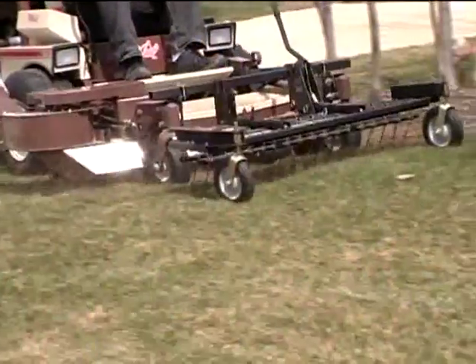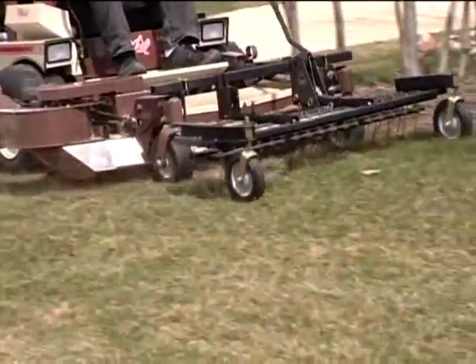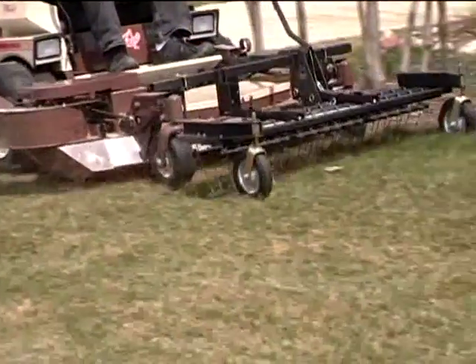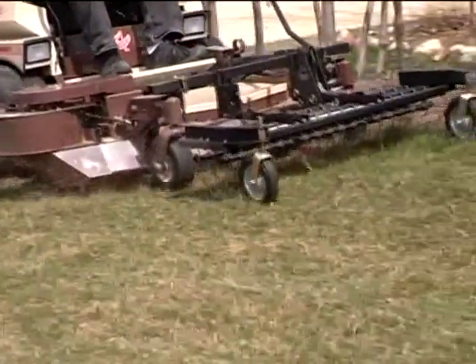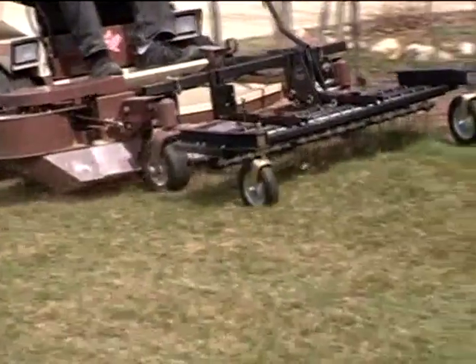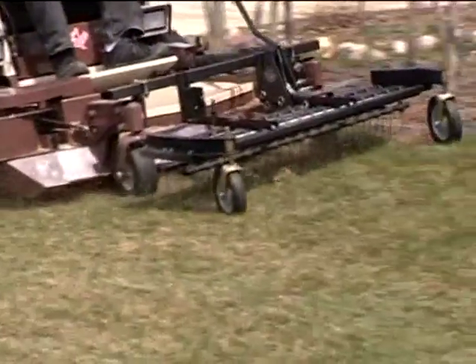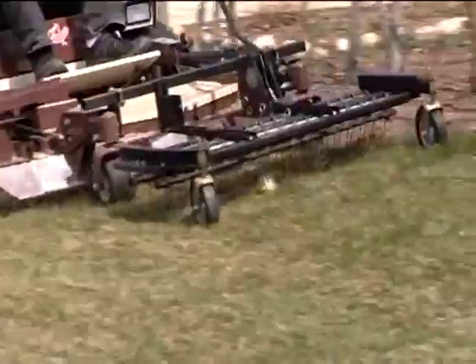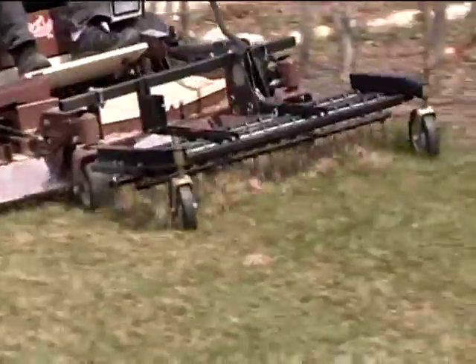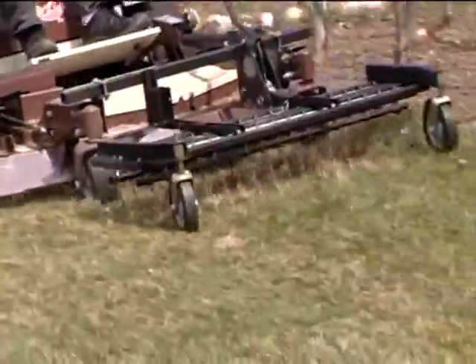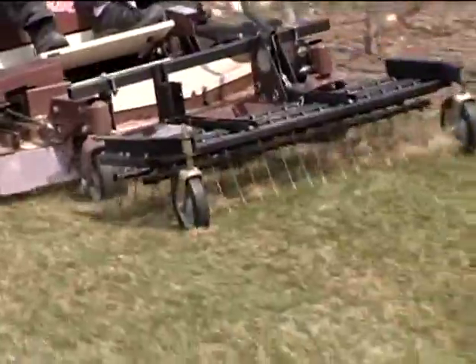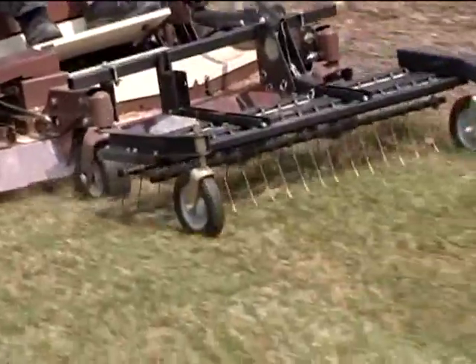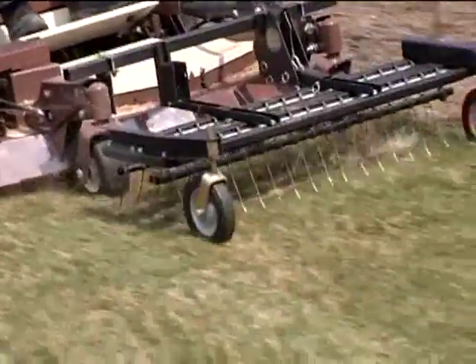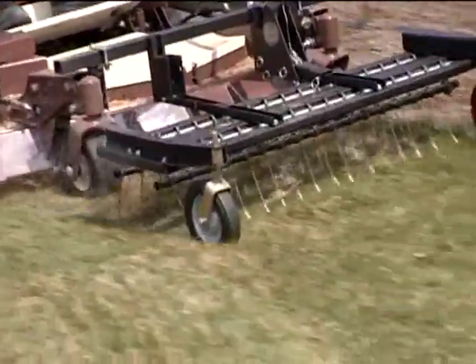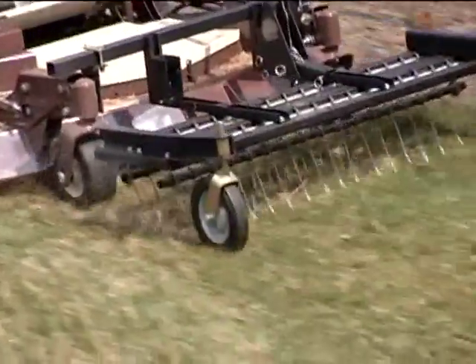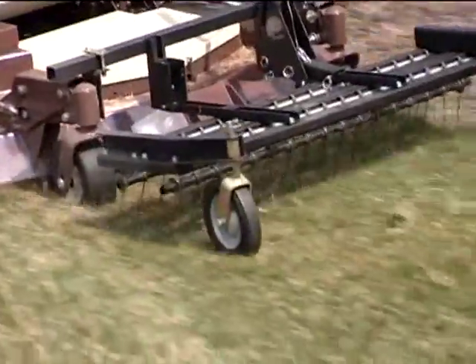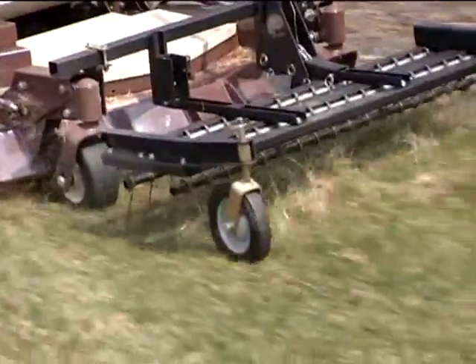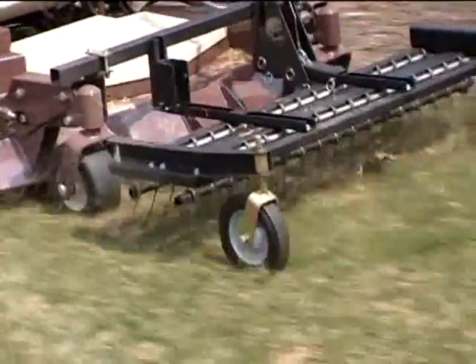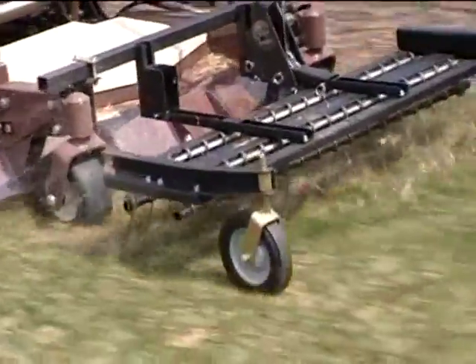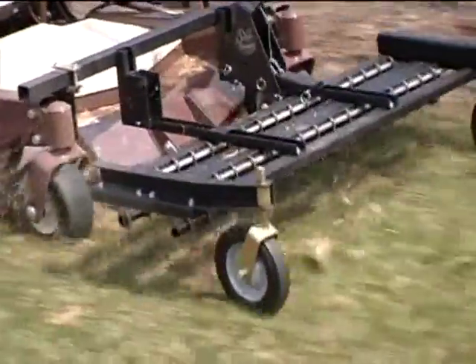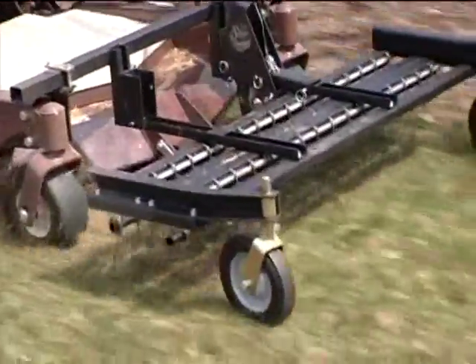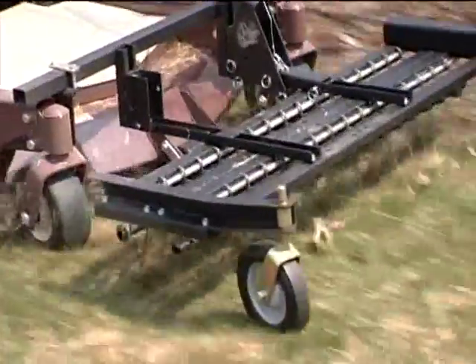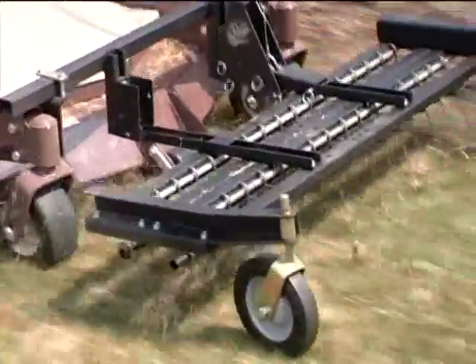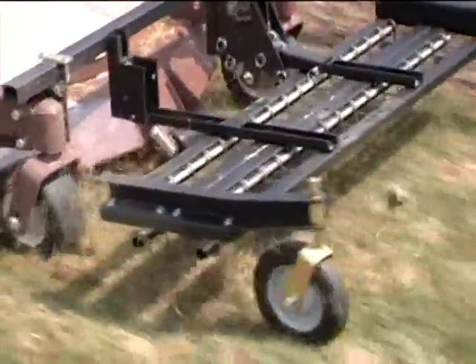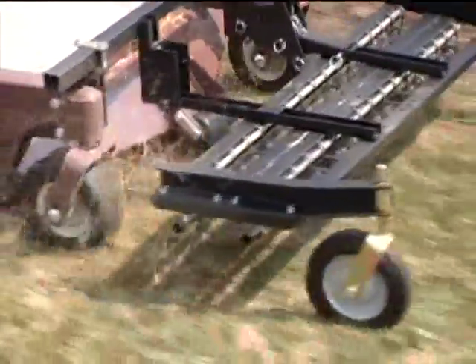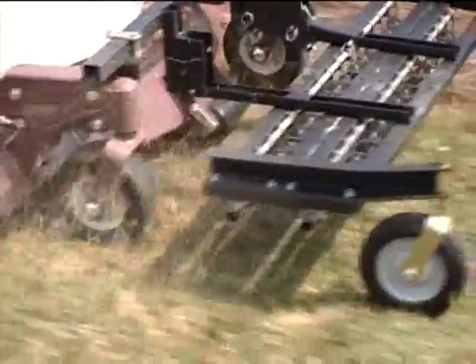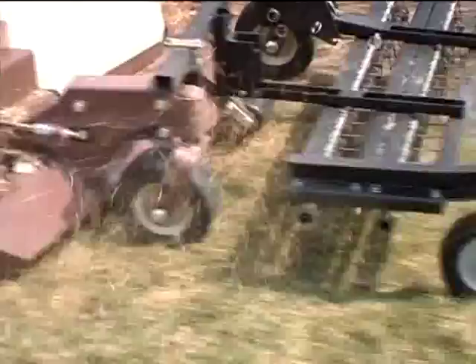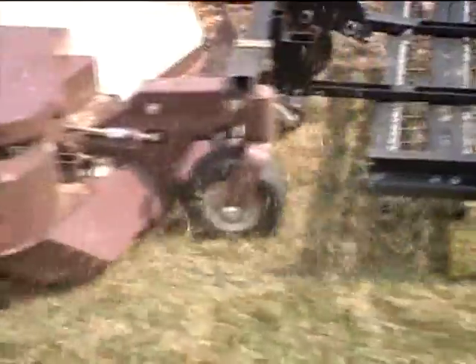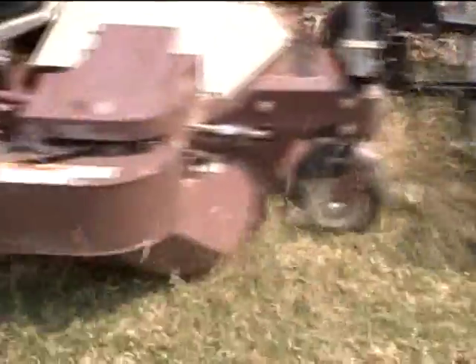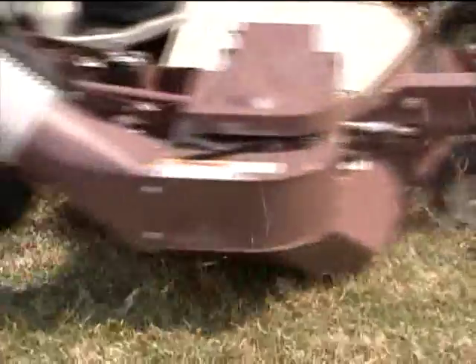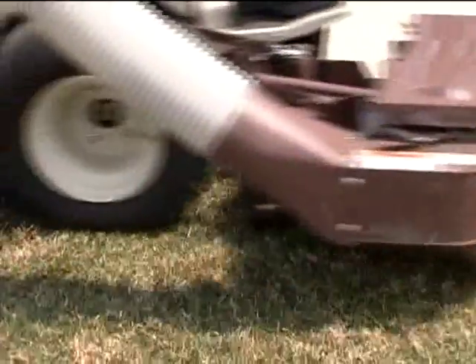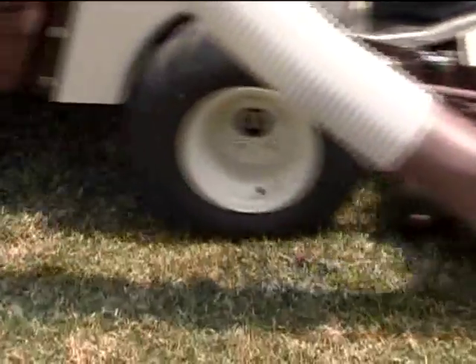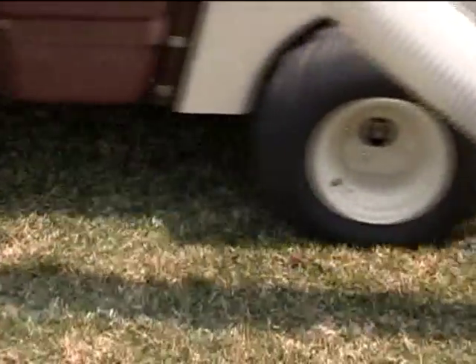In the spring, the de-thatcher lifts up matted grass, embedded leaves, twigs, and other lawn debris, leaving a beautifully manicured and combed appearance.